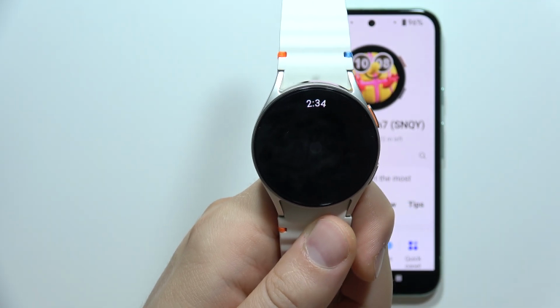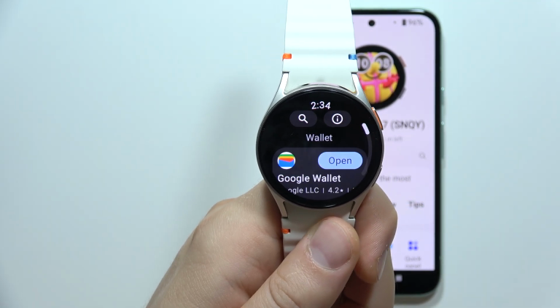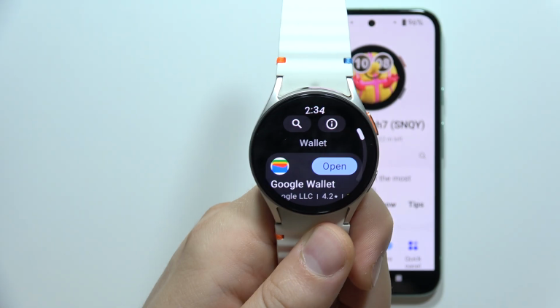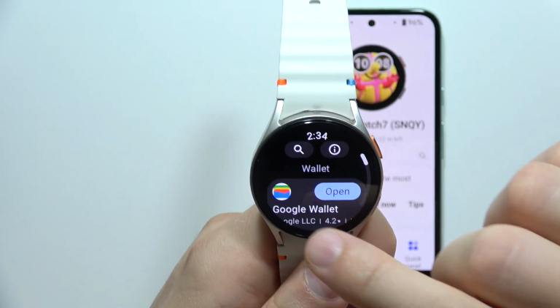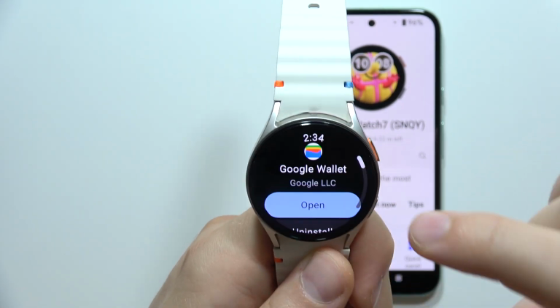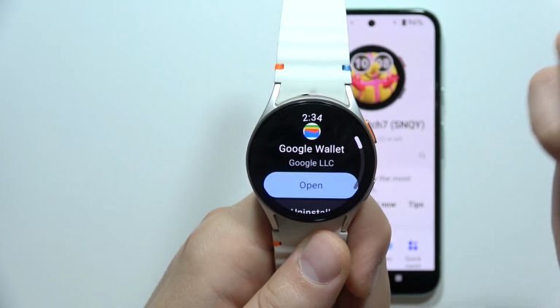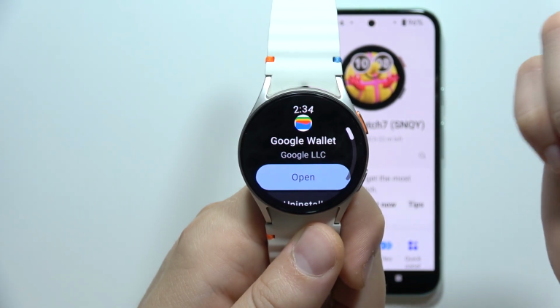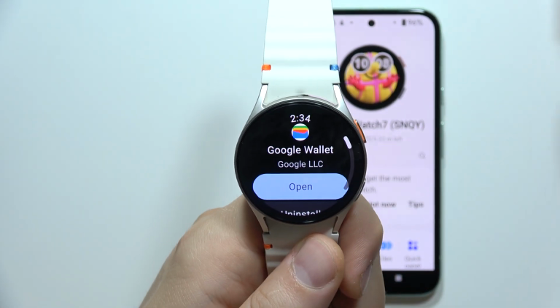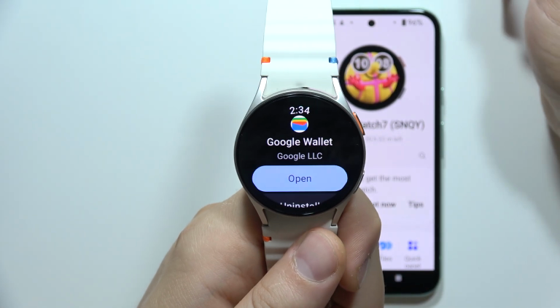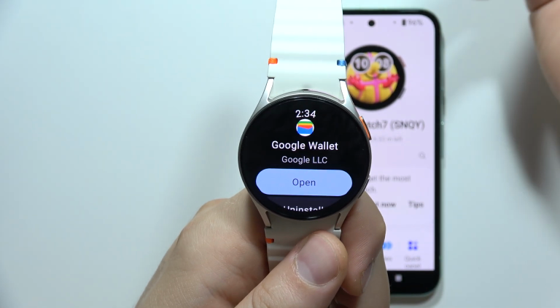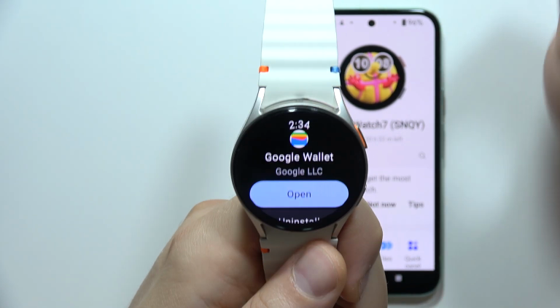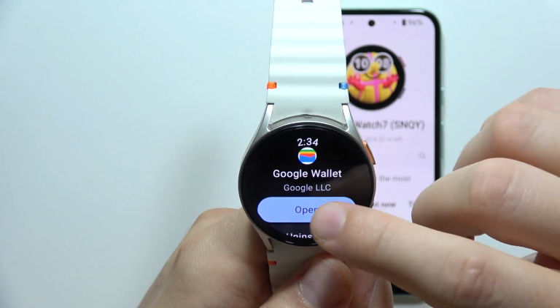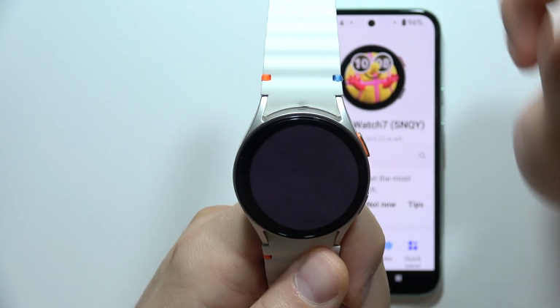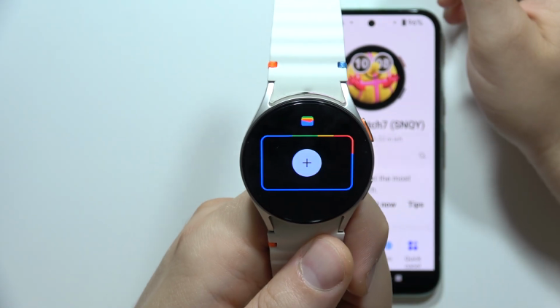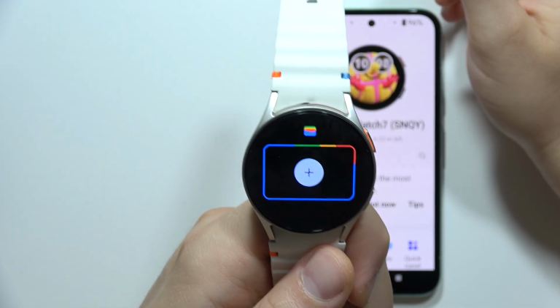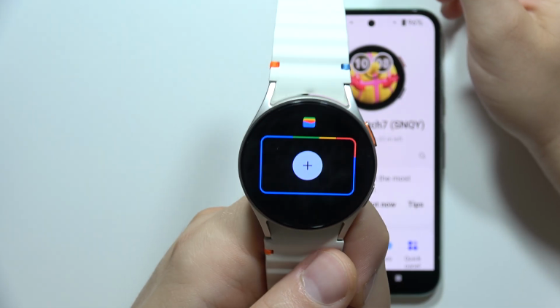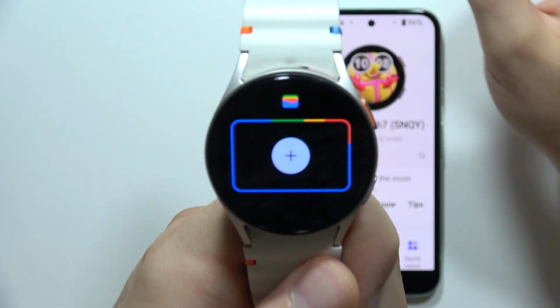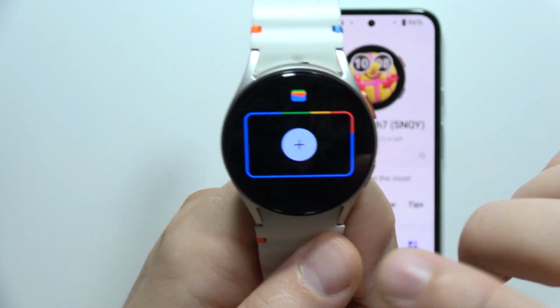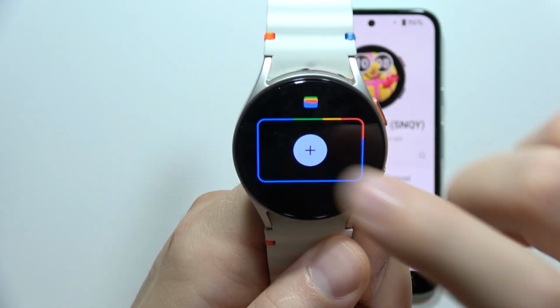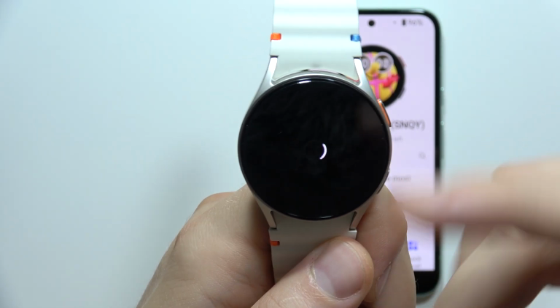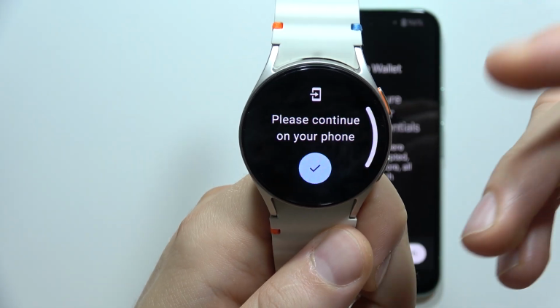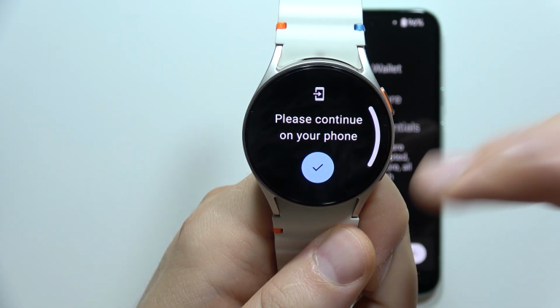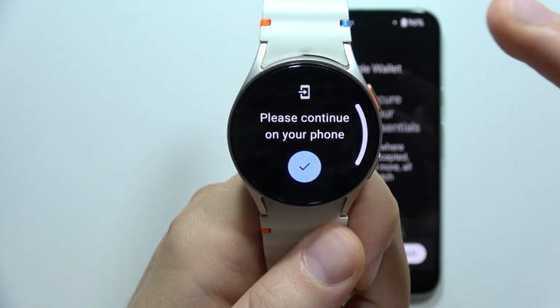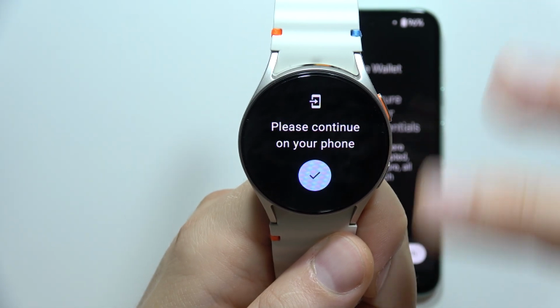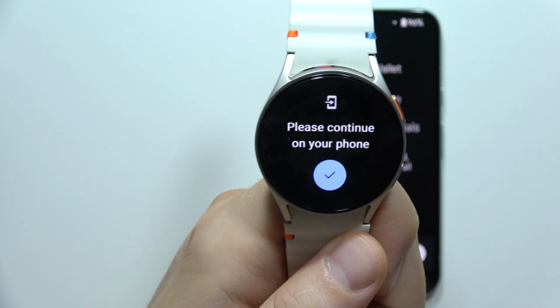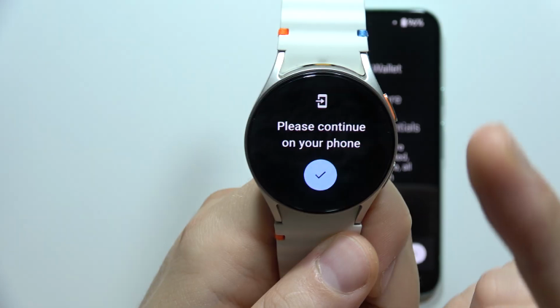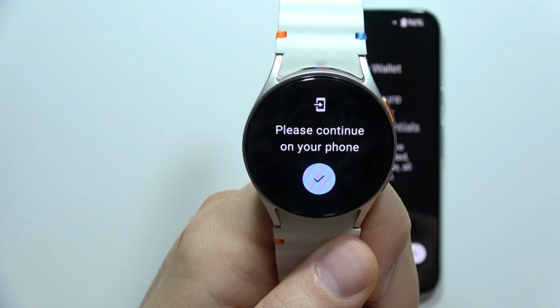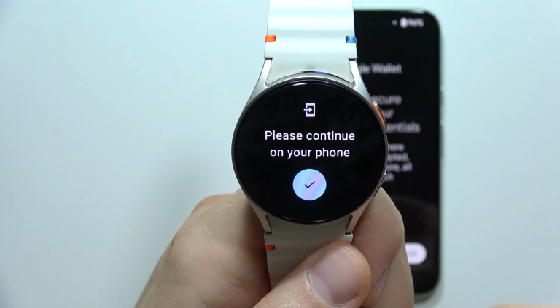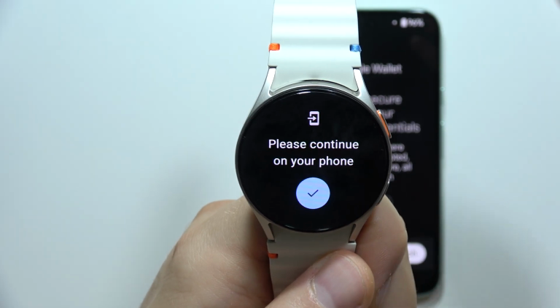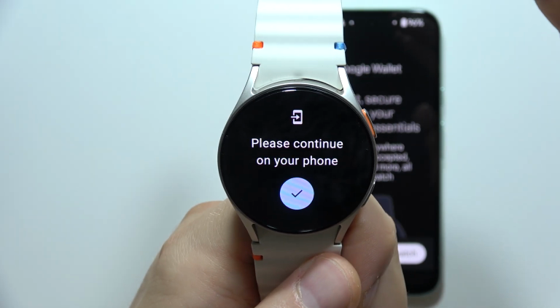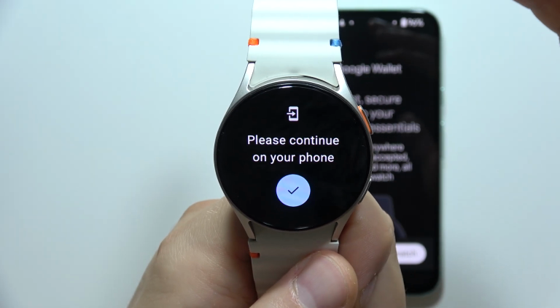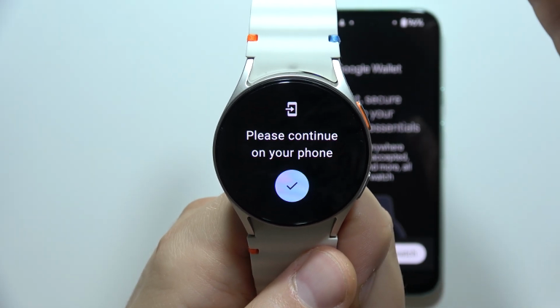Search for it, and now you just have to download this application. When you do this, you can simply open it and click on the plus button.